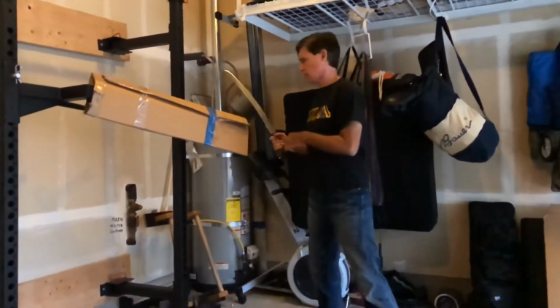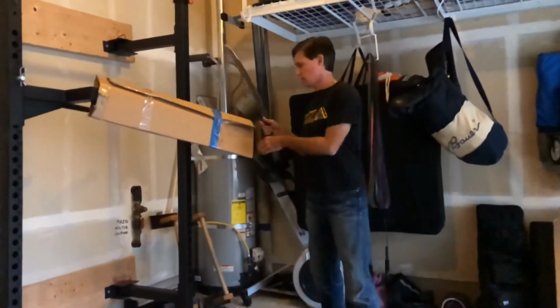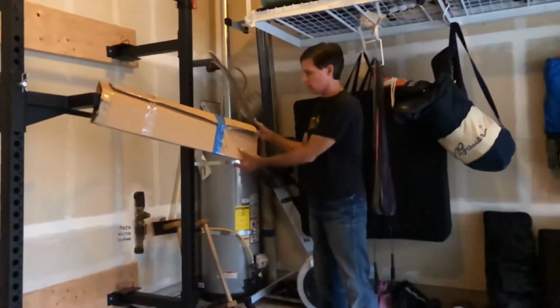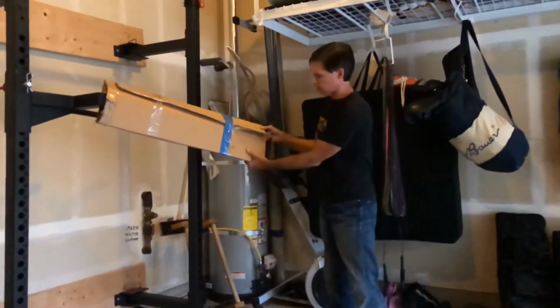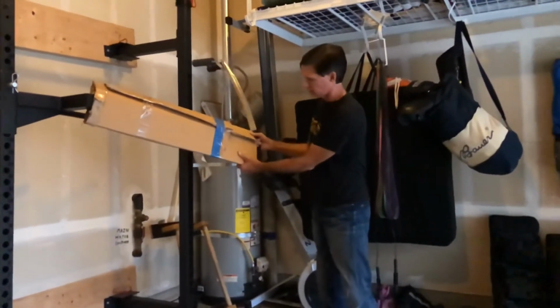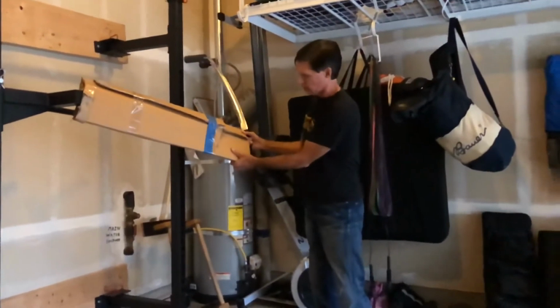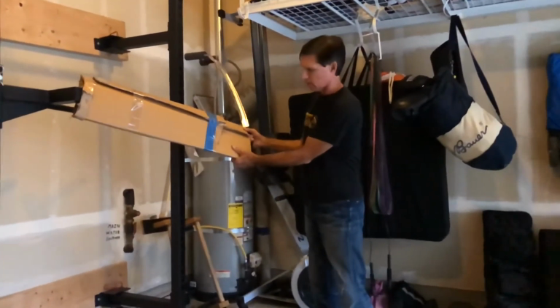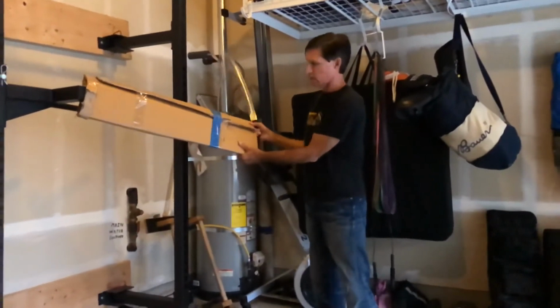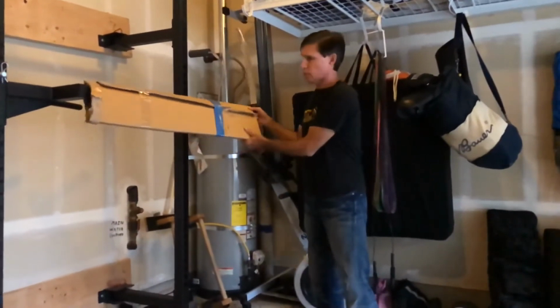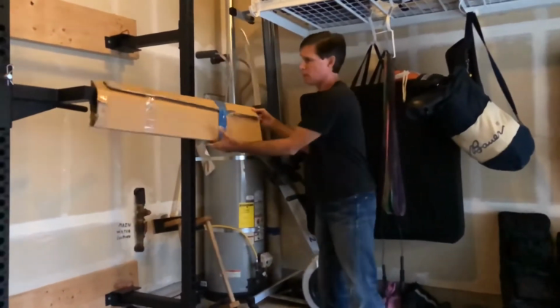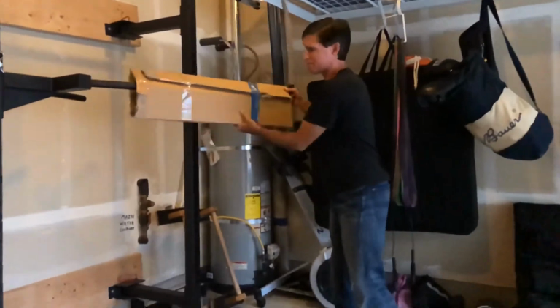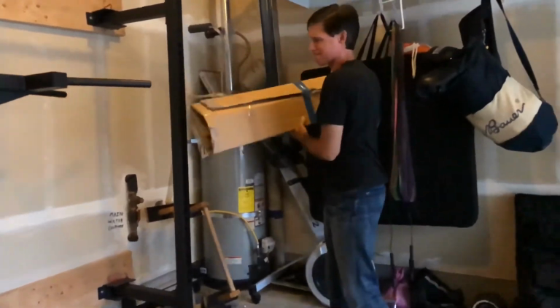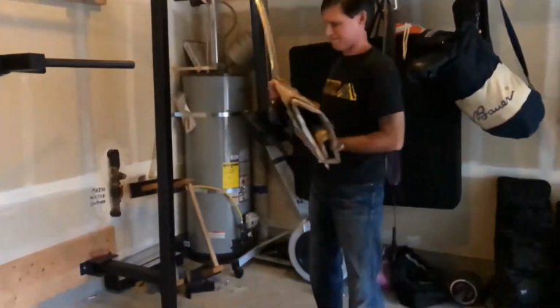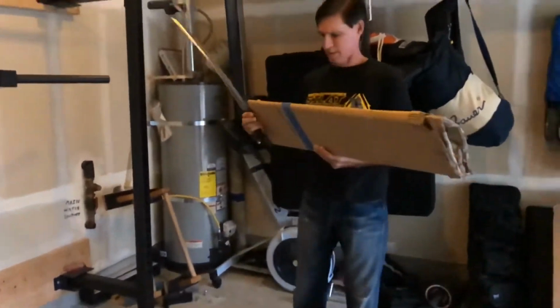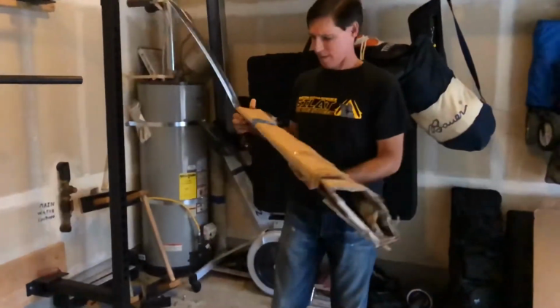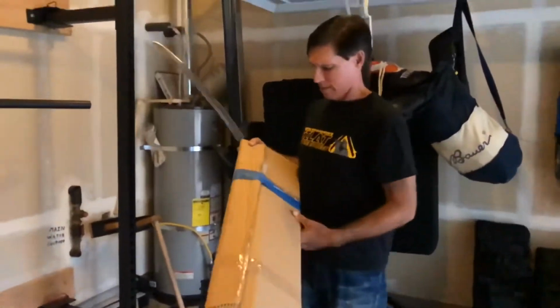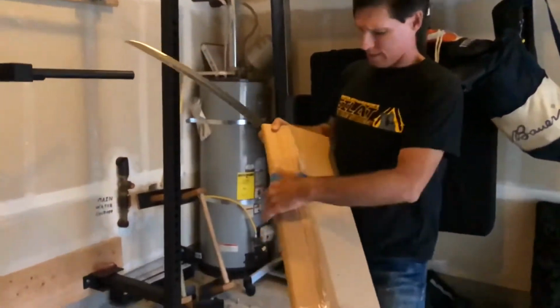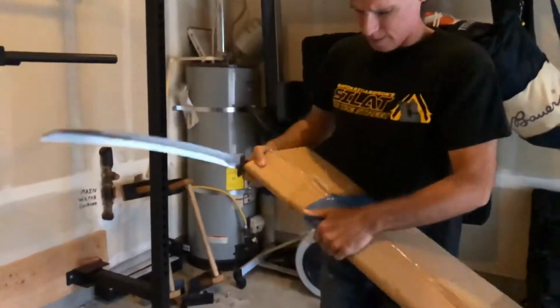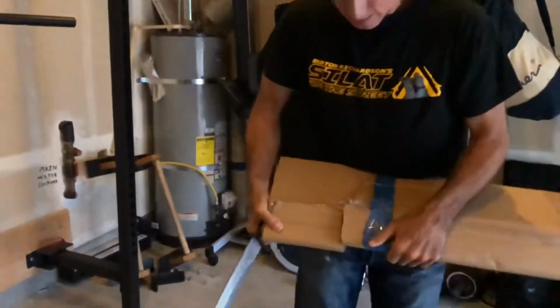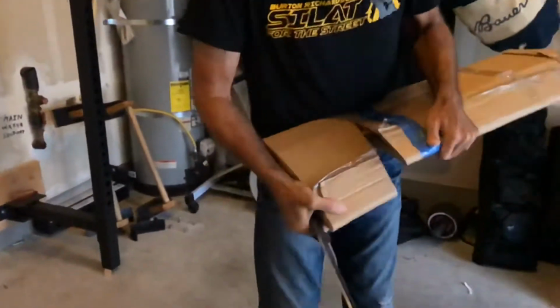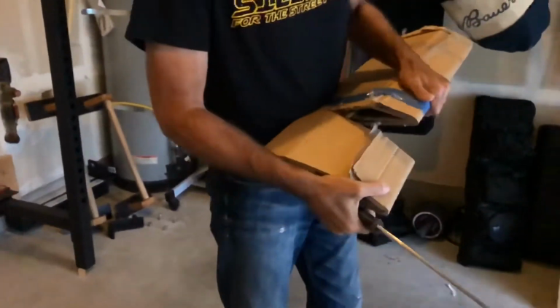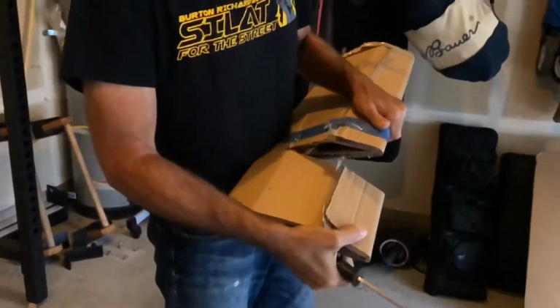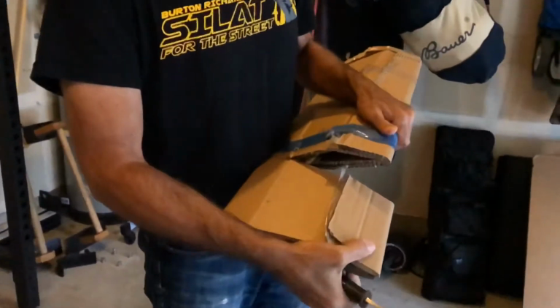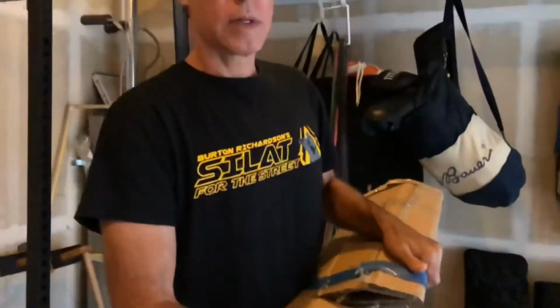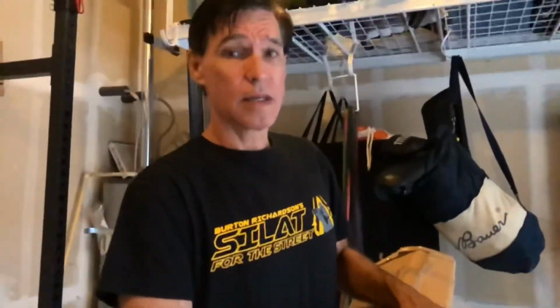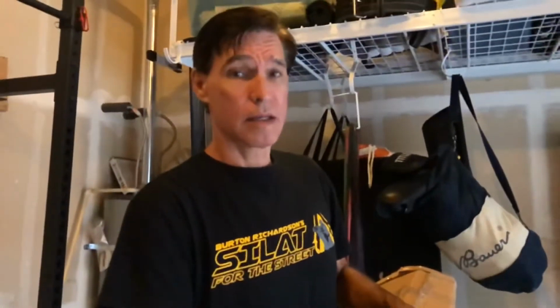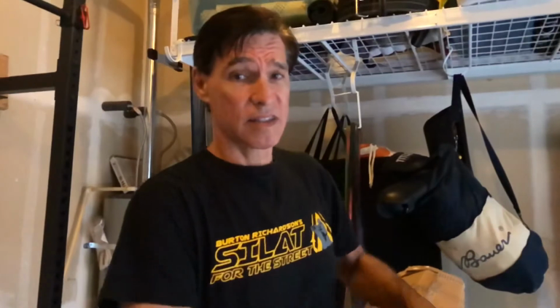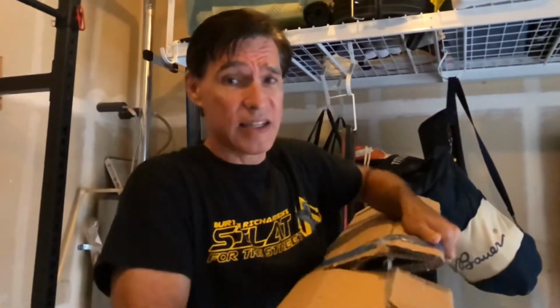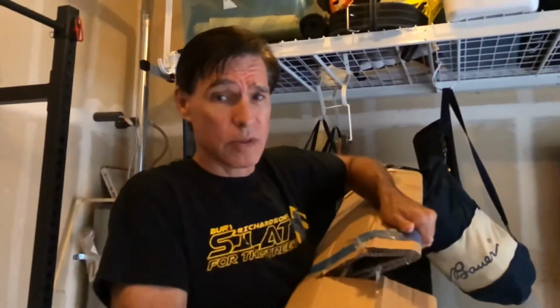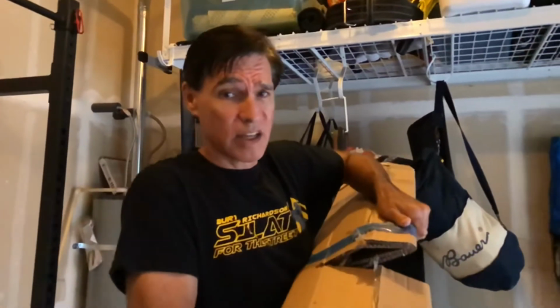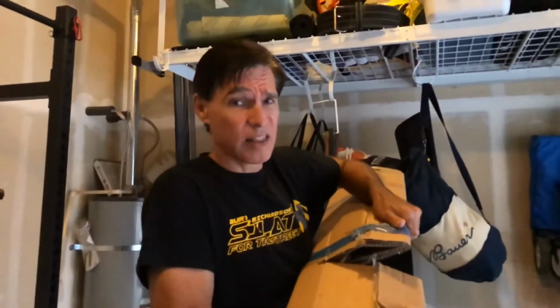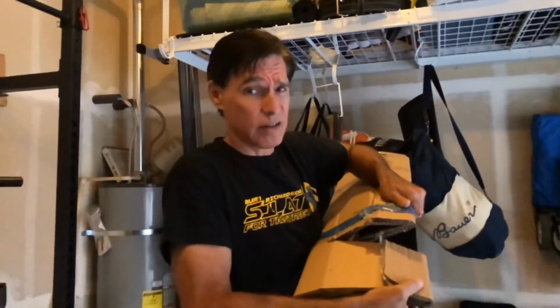There you go. That's a pretty sizable cut there.